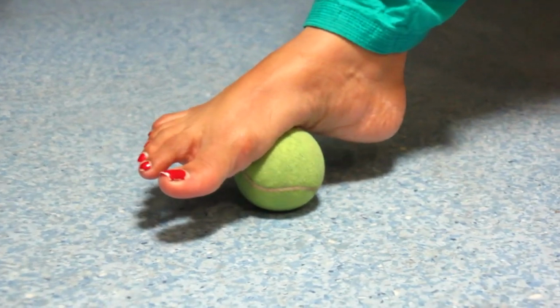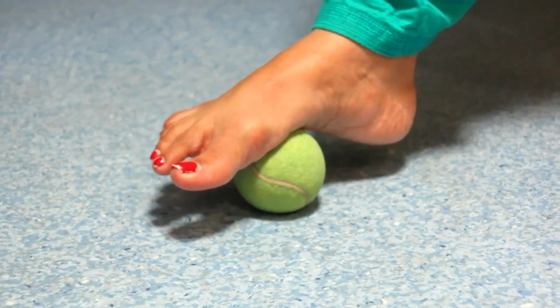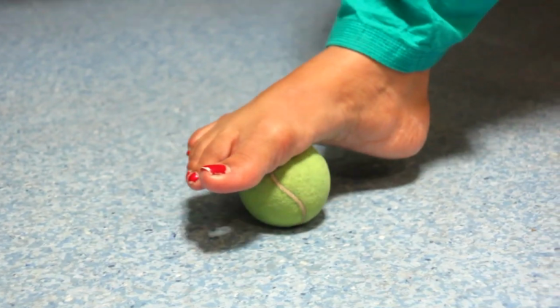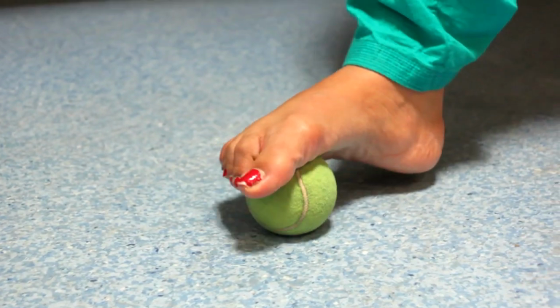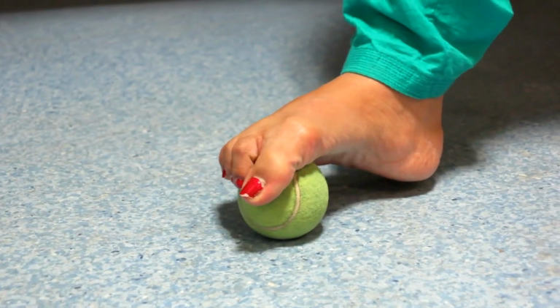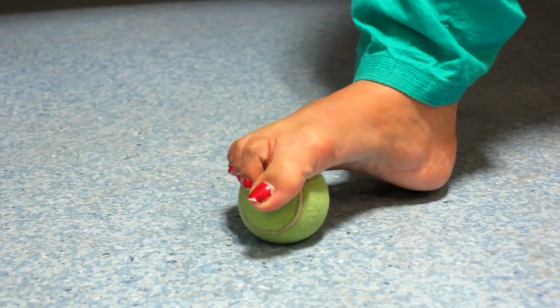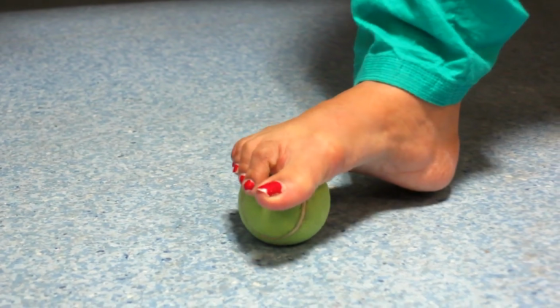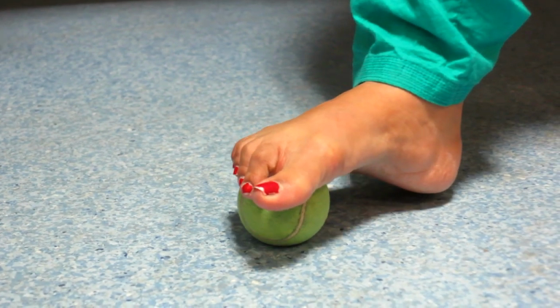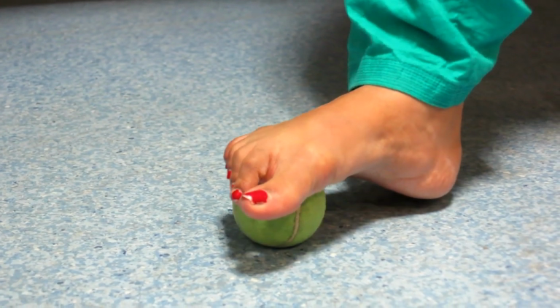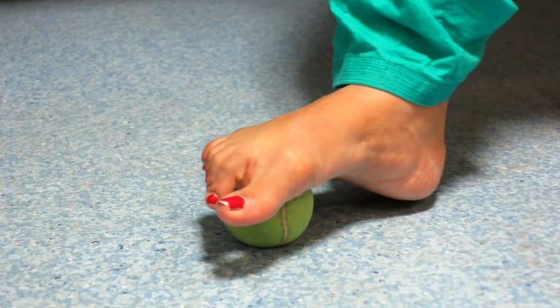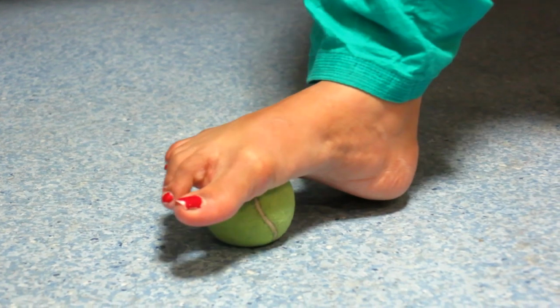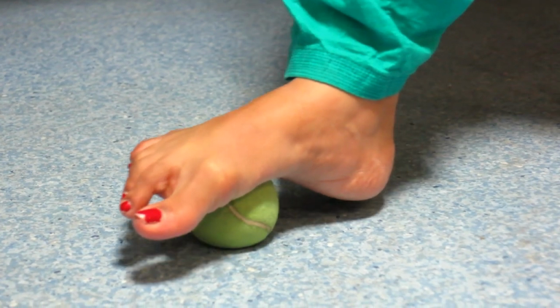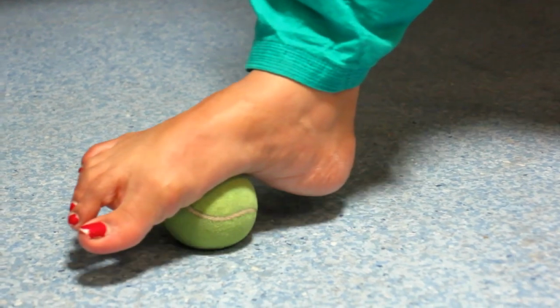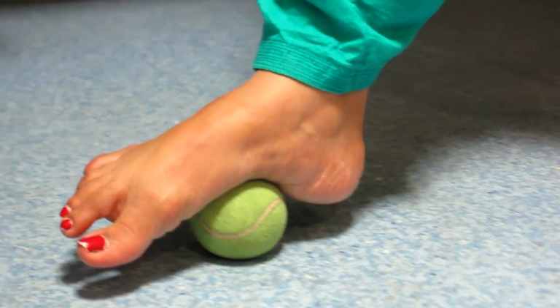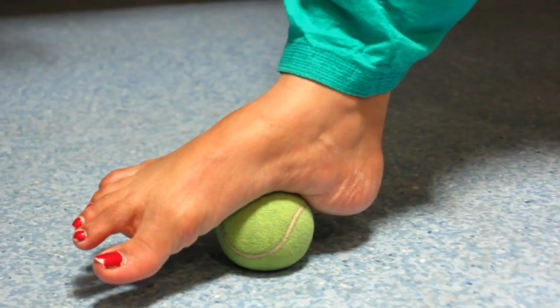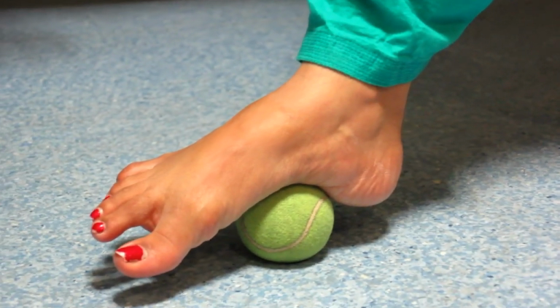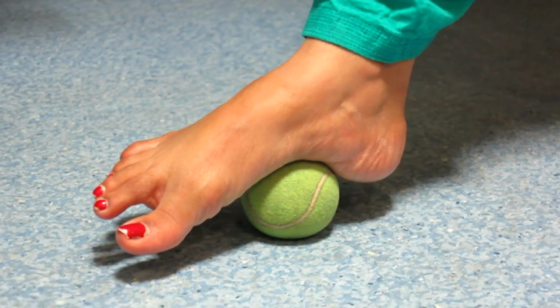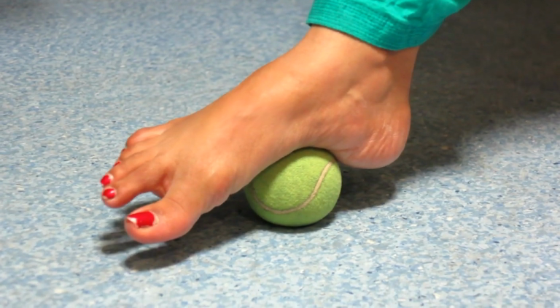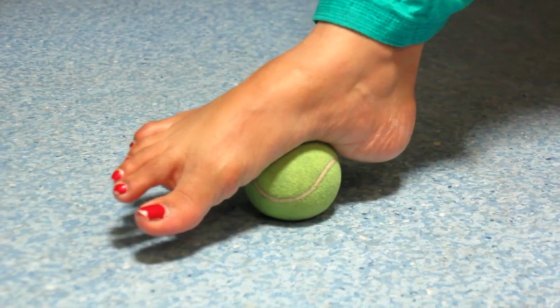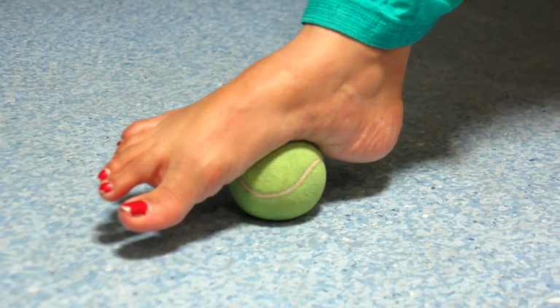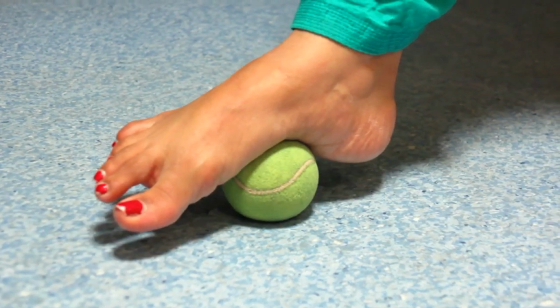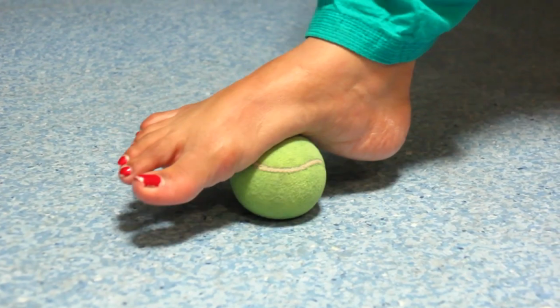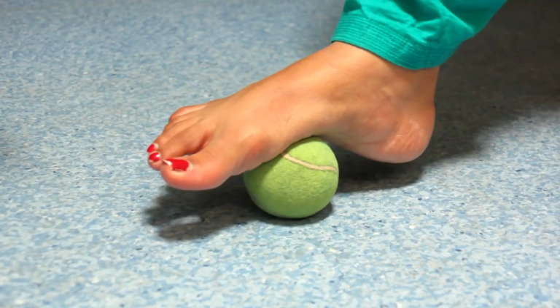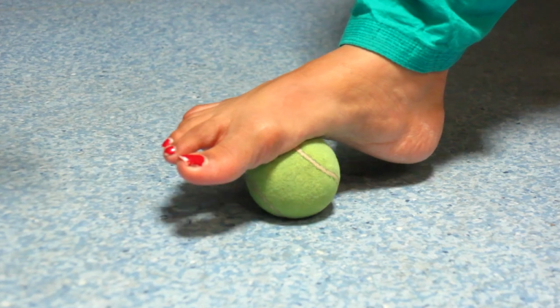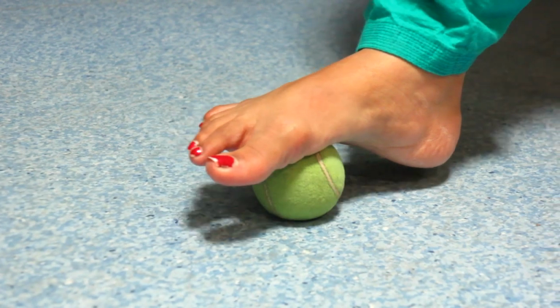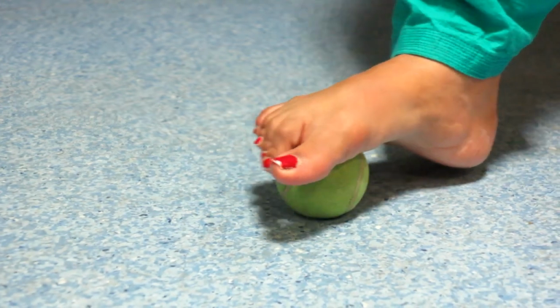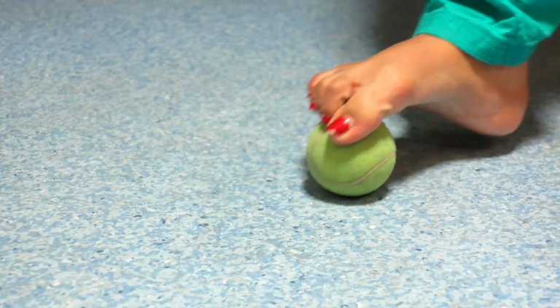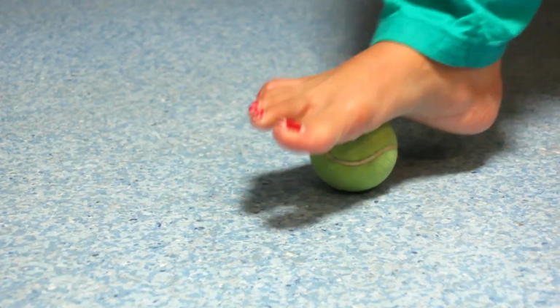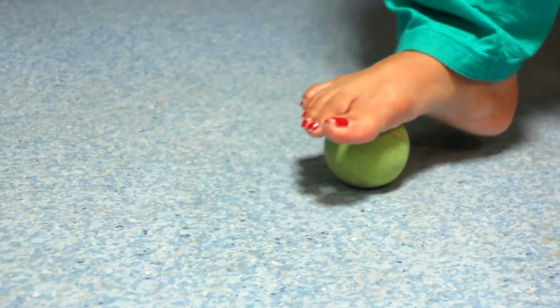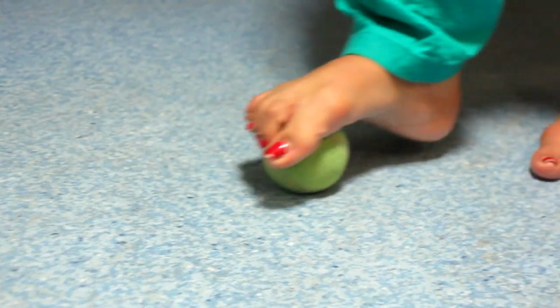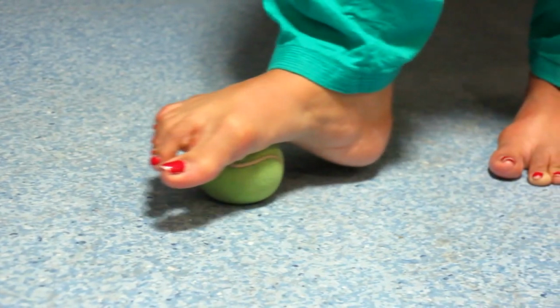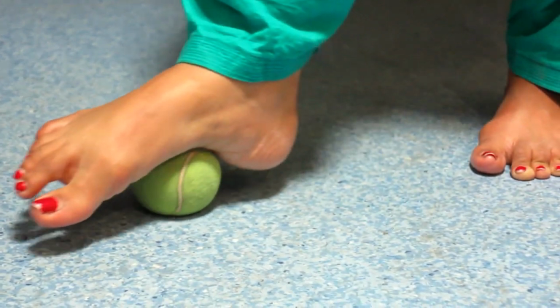The same thing can be done using a half liter water bottle which is frozen. Put it on the floor and roll it from the toes to the back of the heel. Thank you.